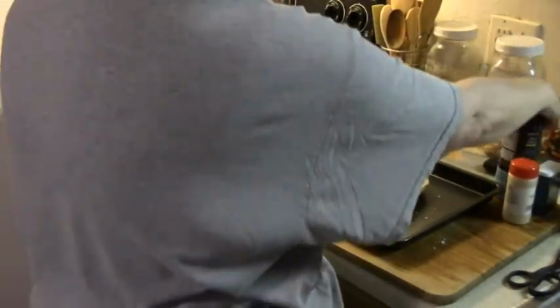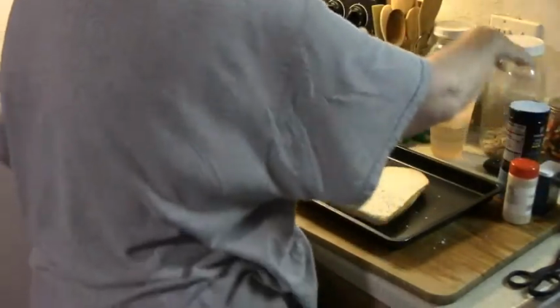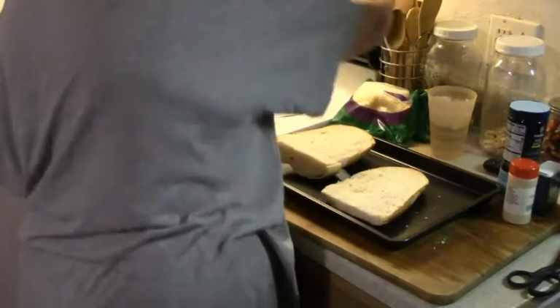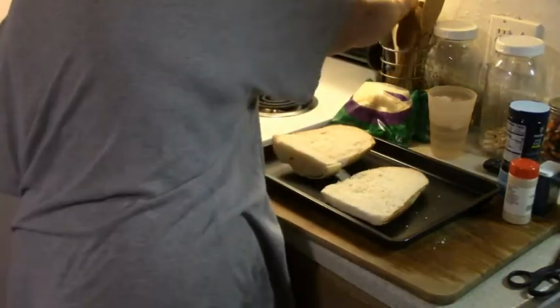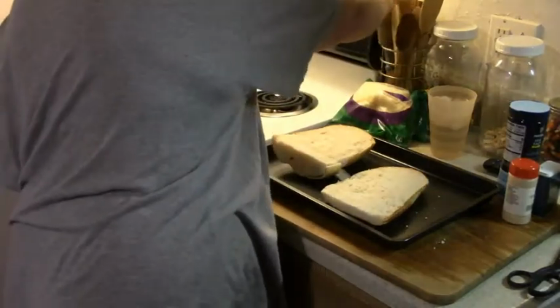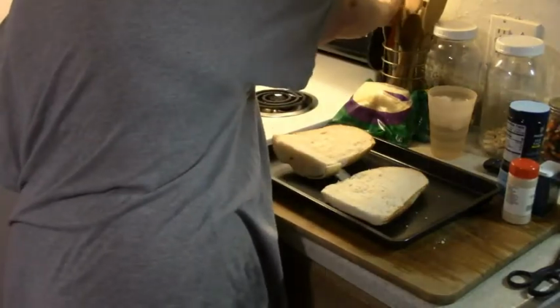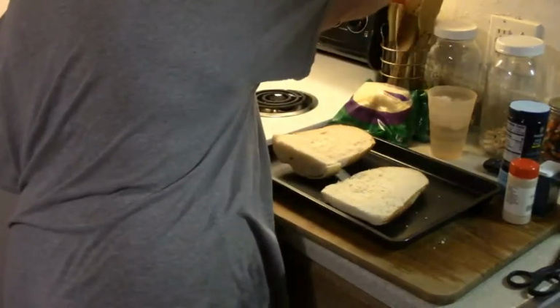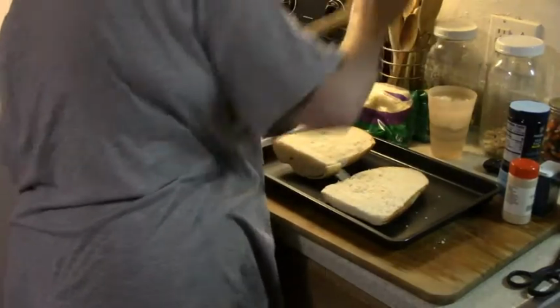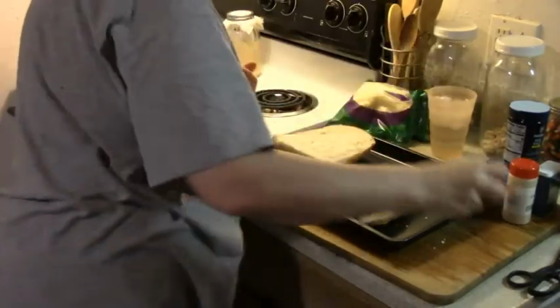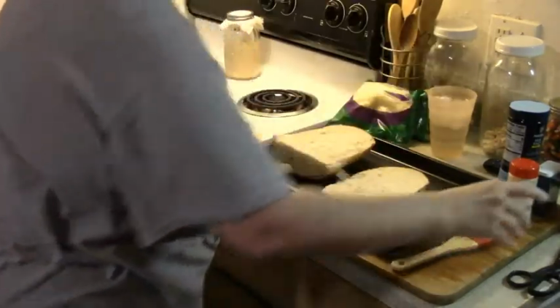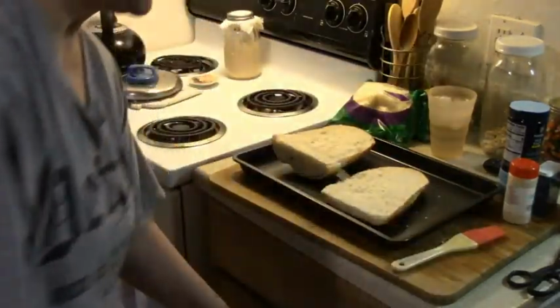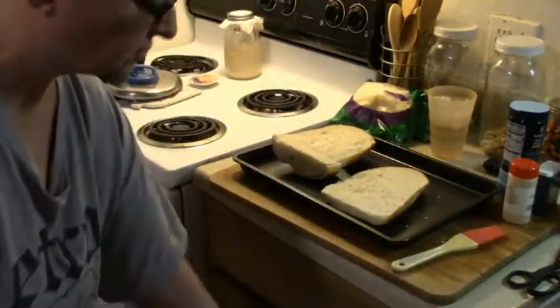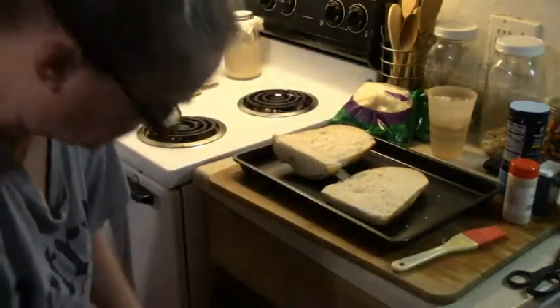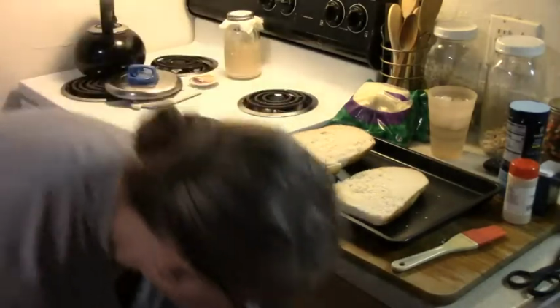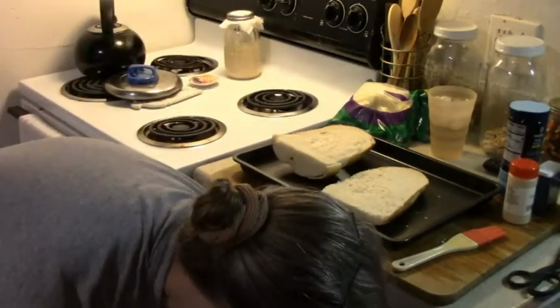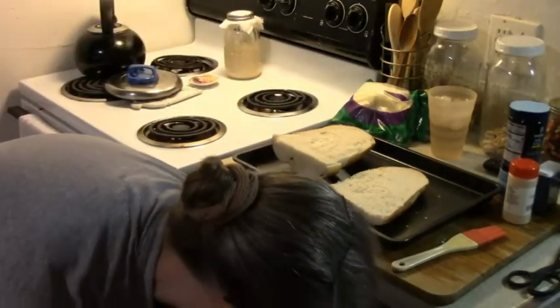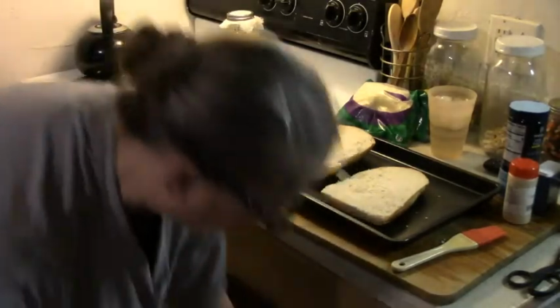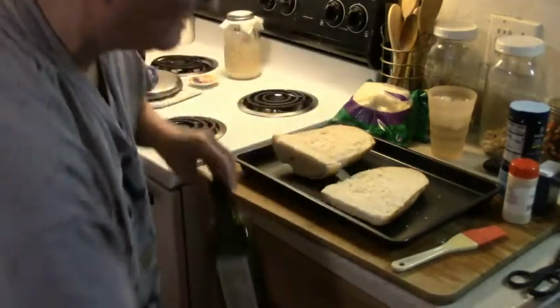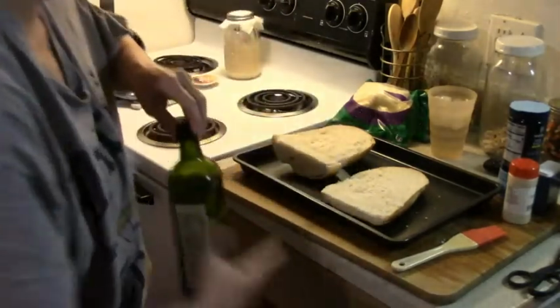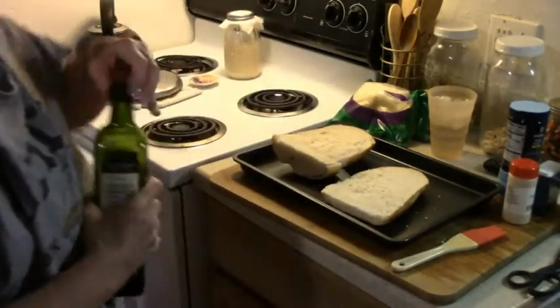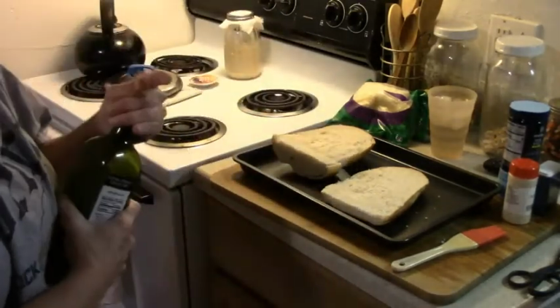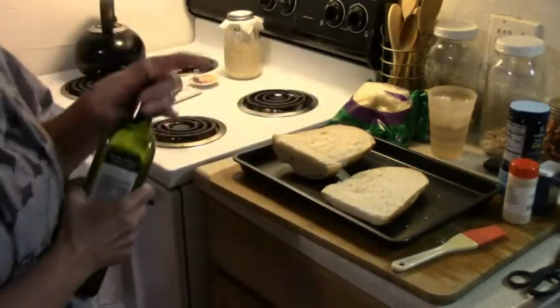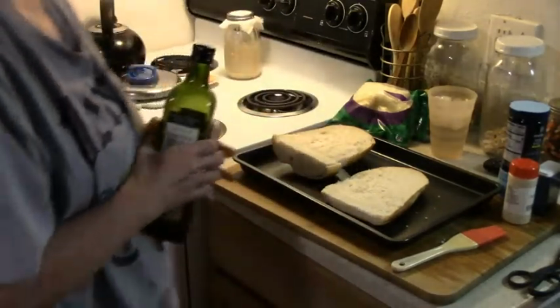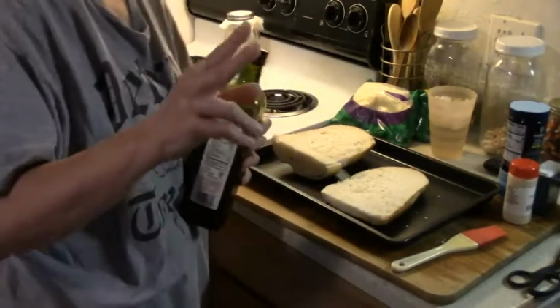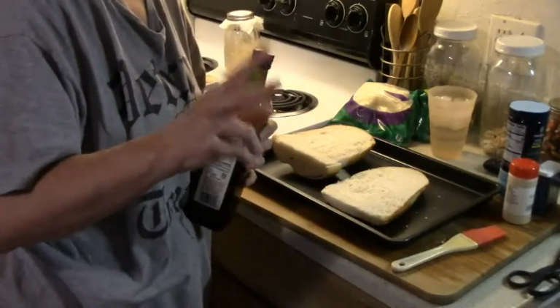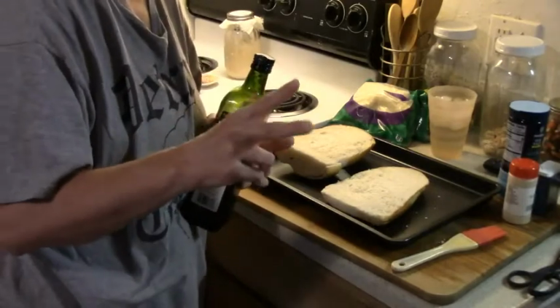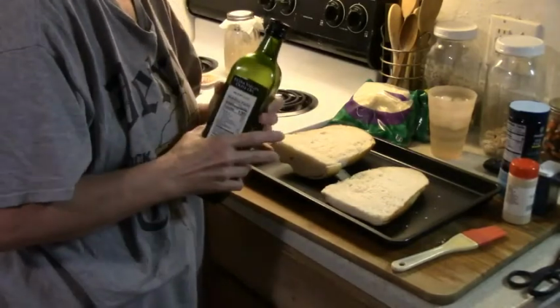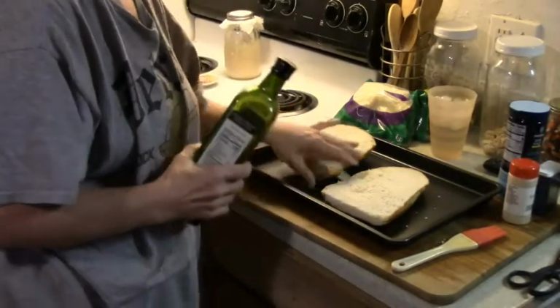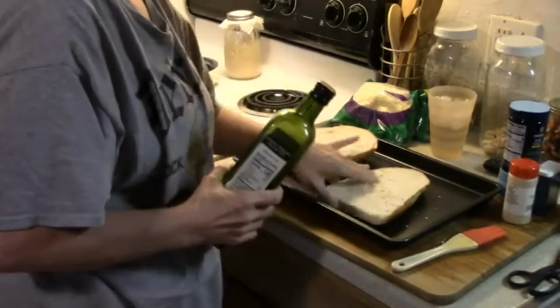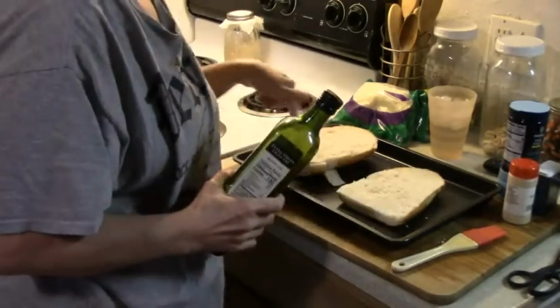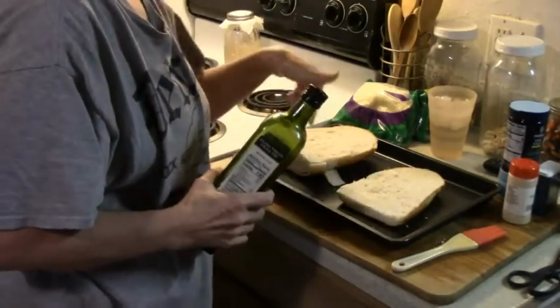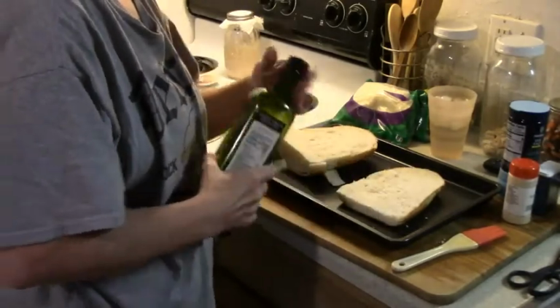You're gonna need a pastry brush. Salt and pepper is just to taste. I'm gonna show you two ways to do this, and you can cook them on the same pan.